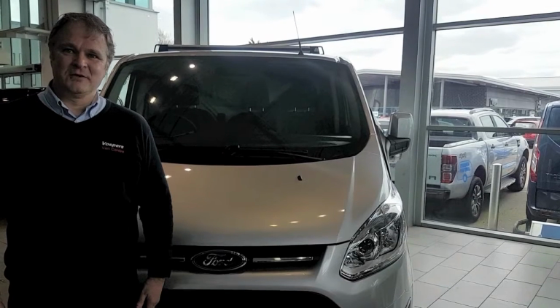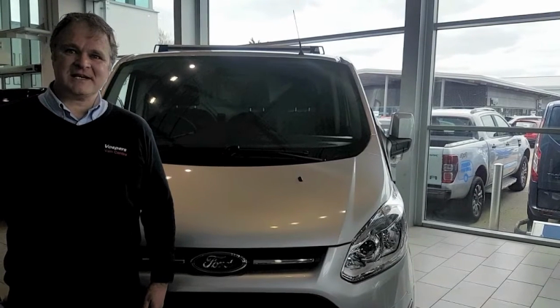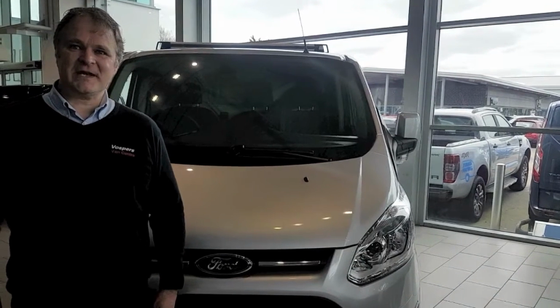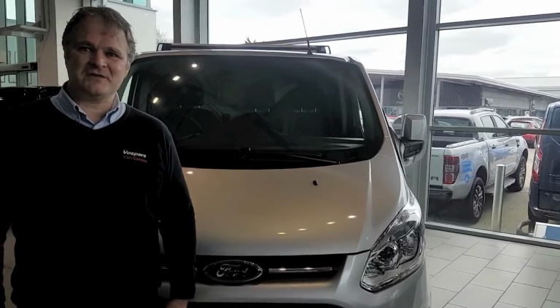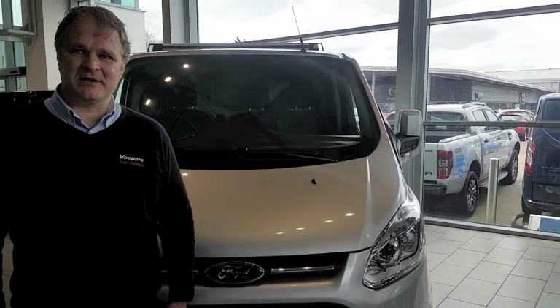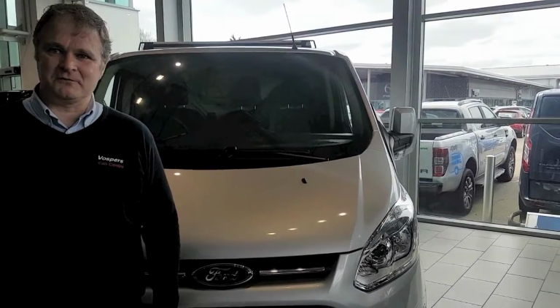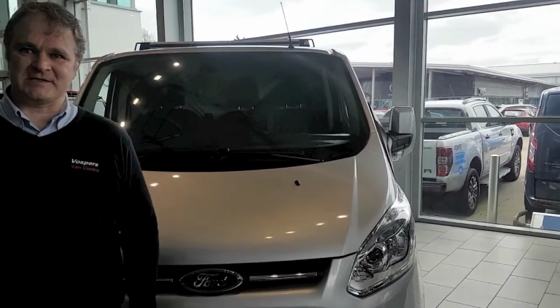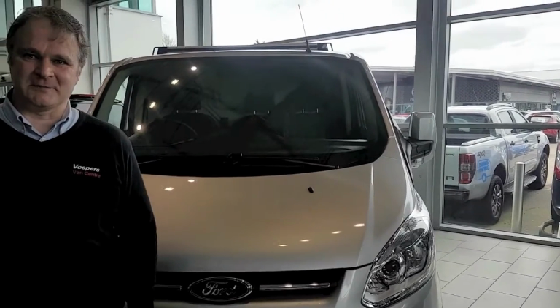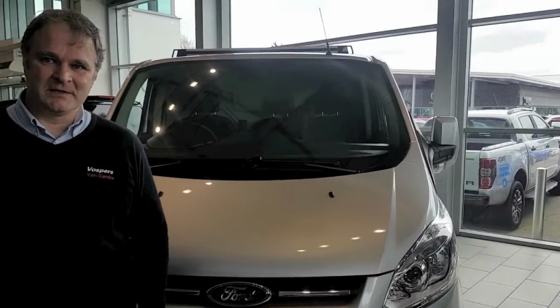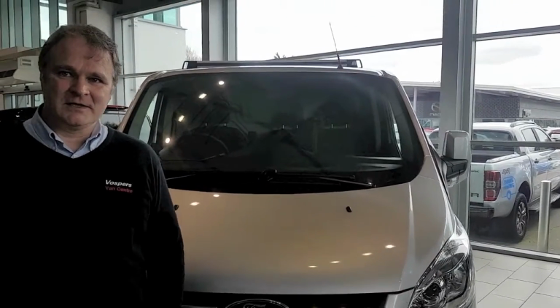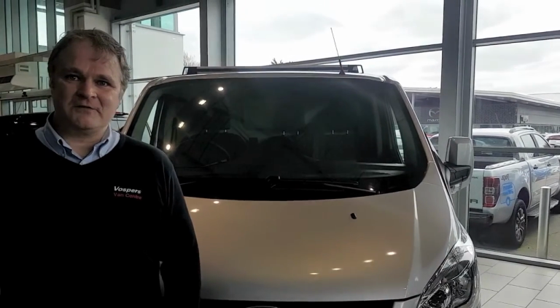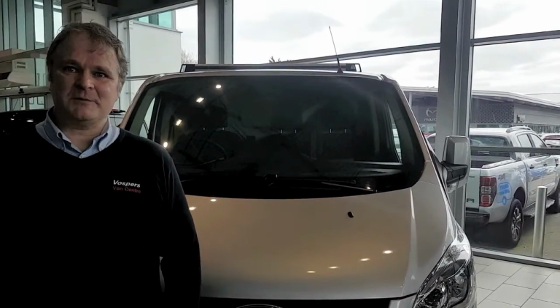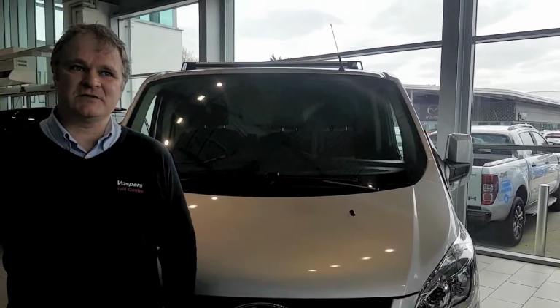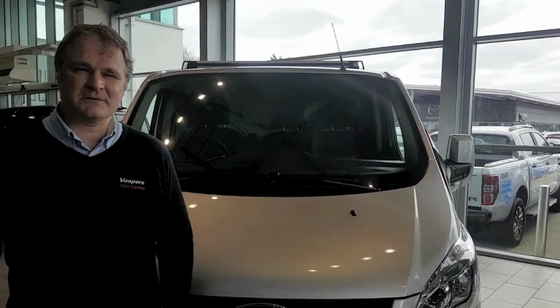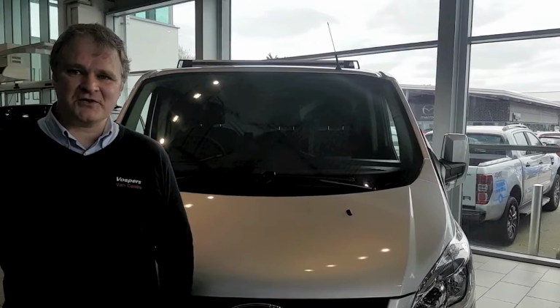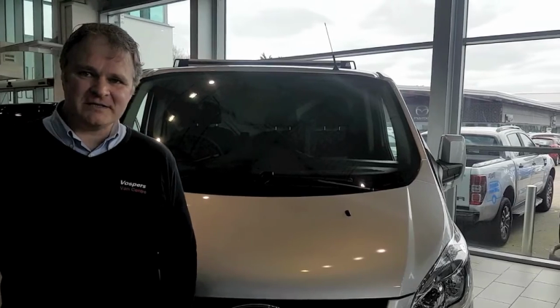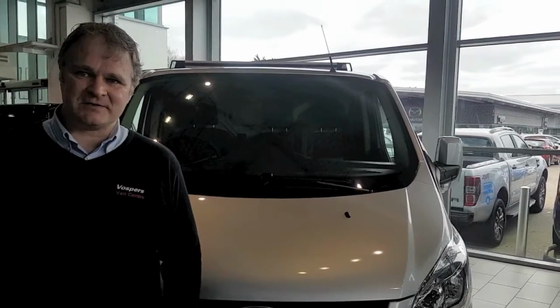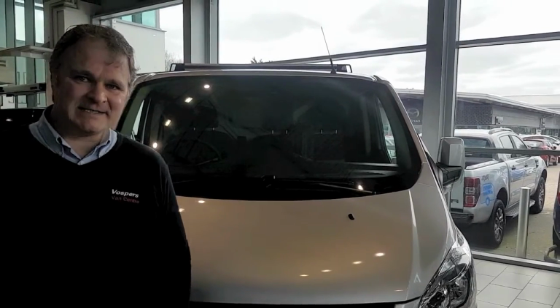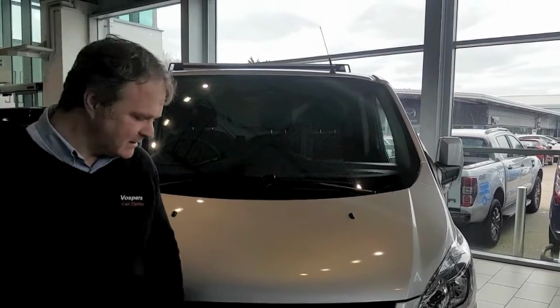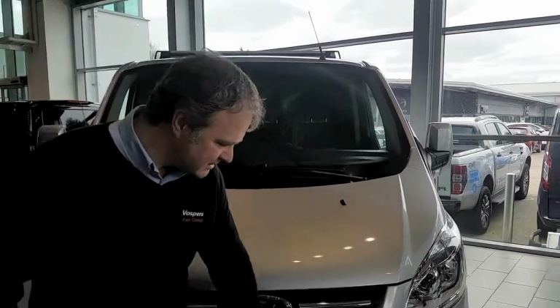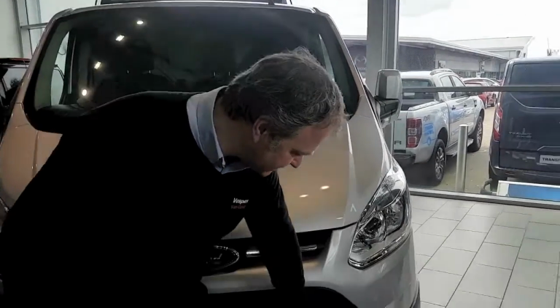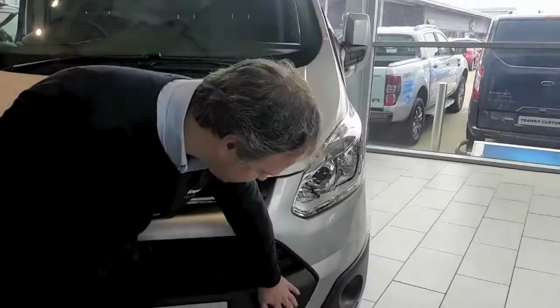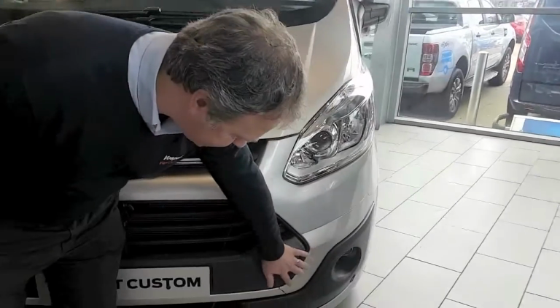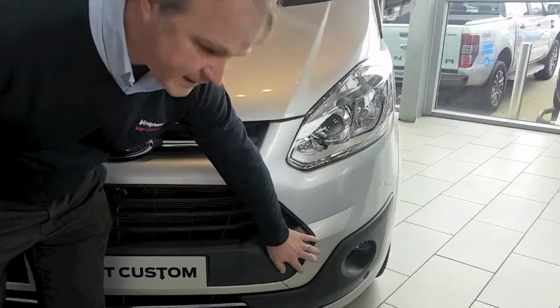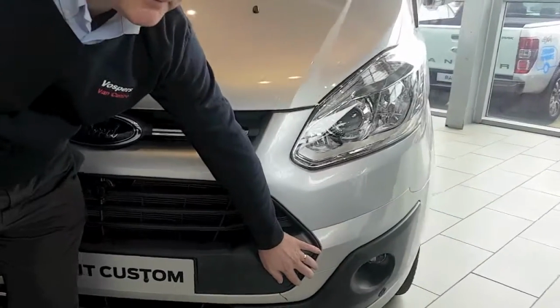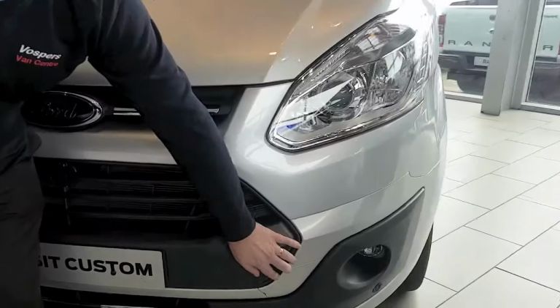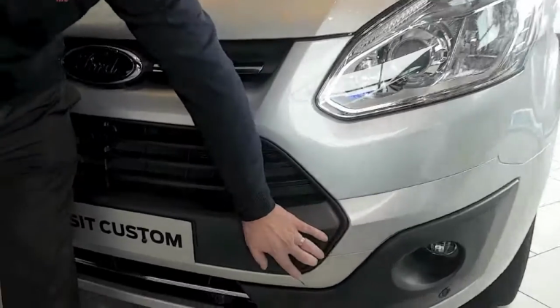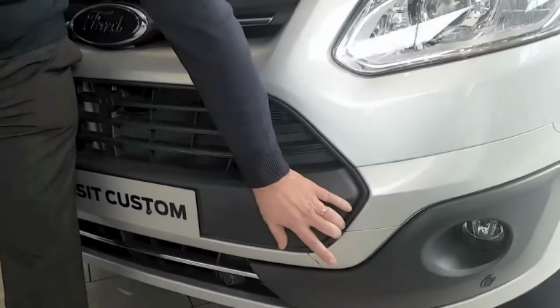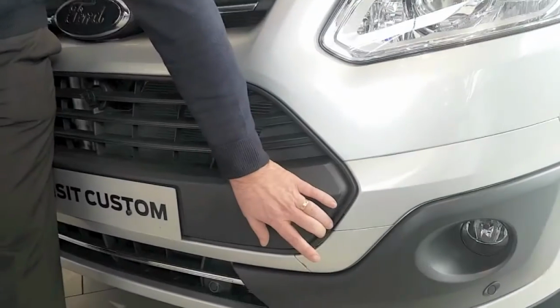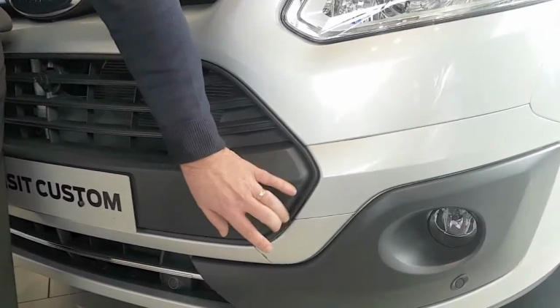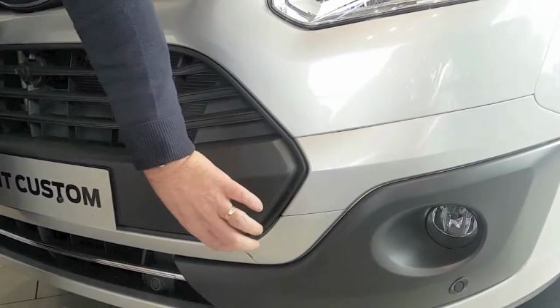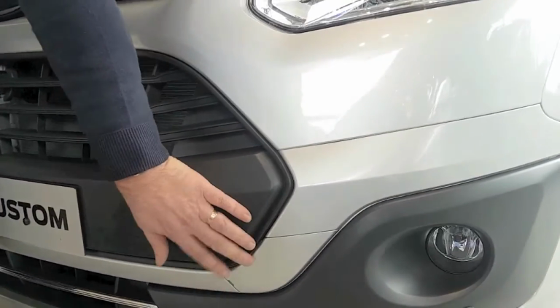We're often asked the location of the towing eye on a Ford Transit Custom. If your vehicle was built between 2013 and 2018, it's located at the front corner here. It prizes off and you need a tool to bolt into that.